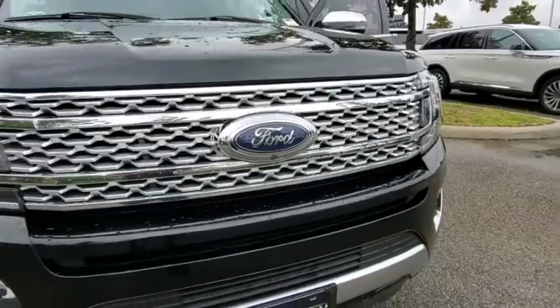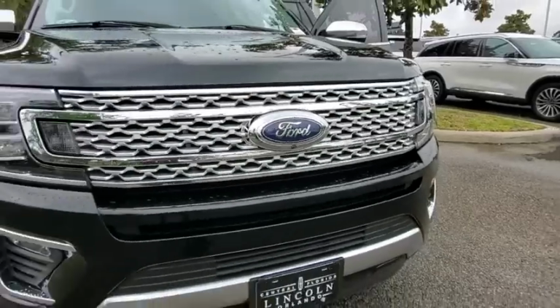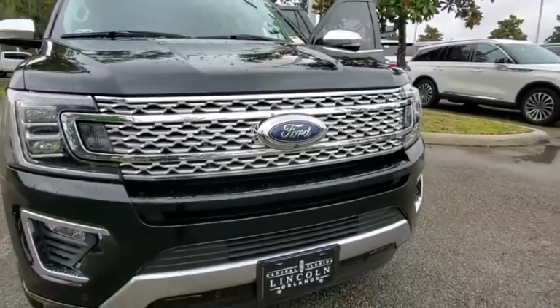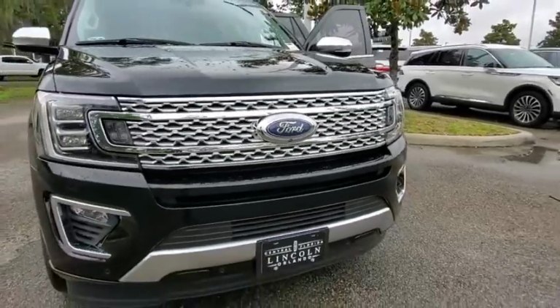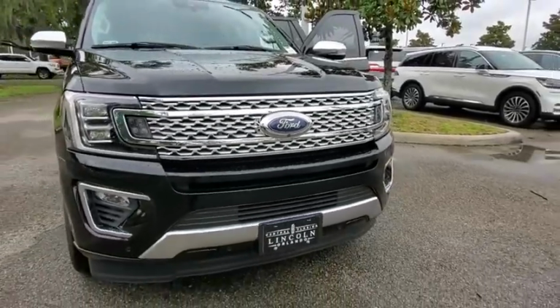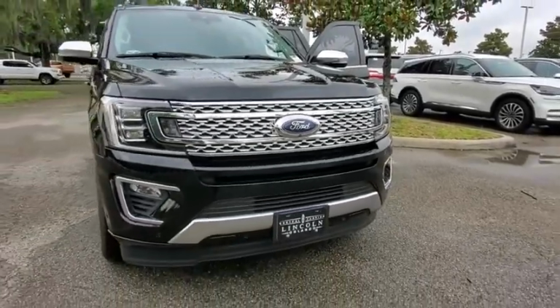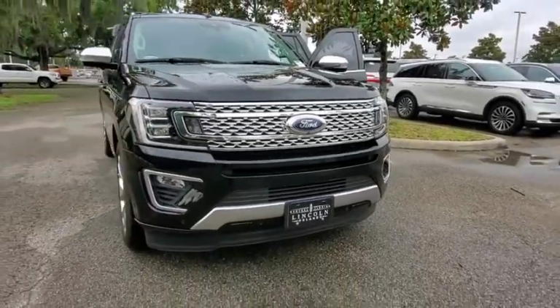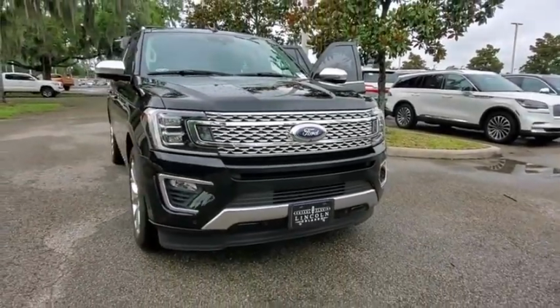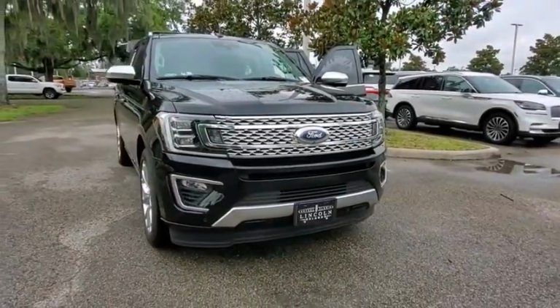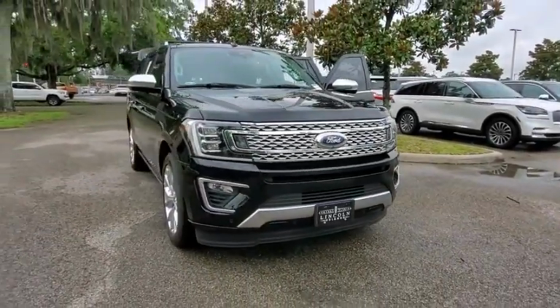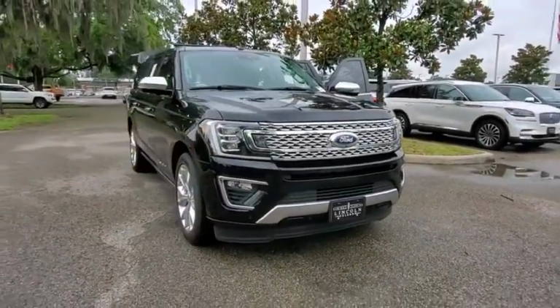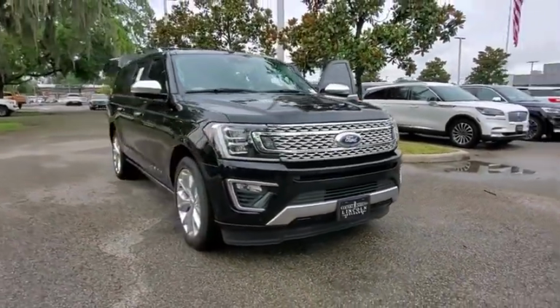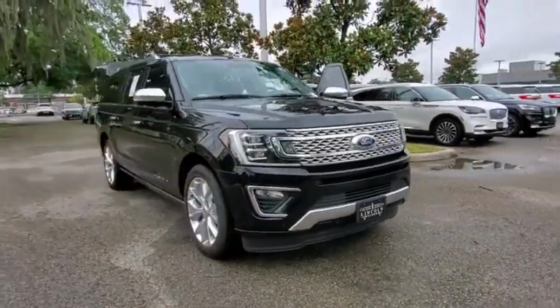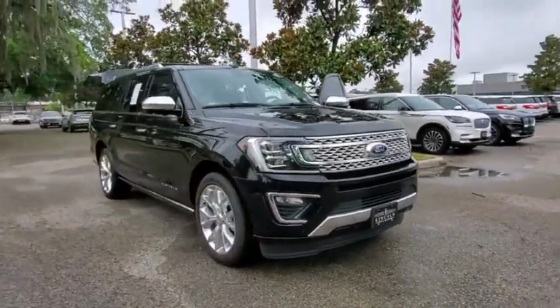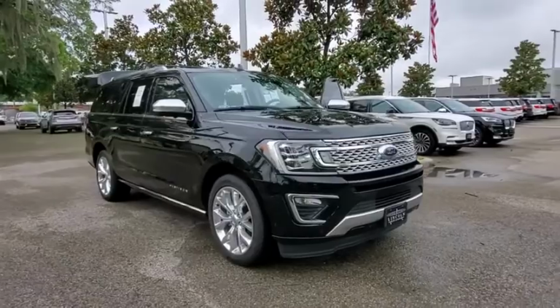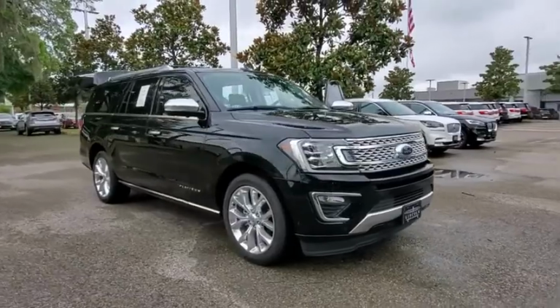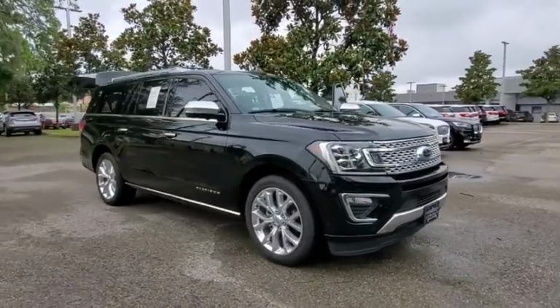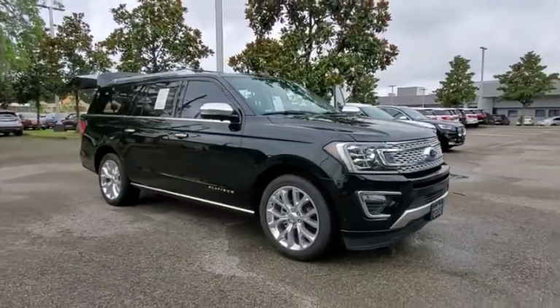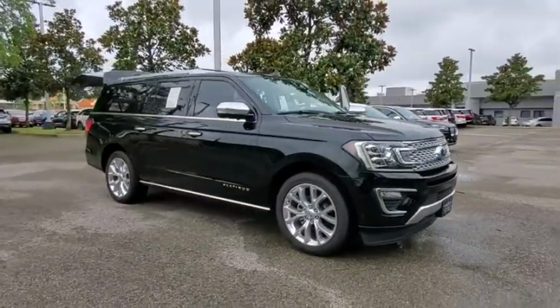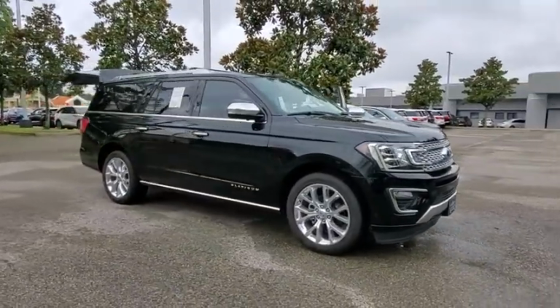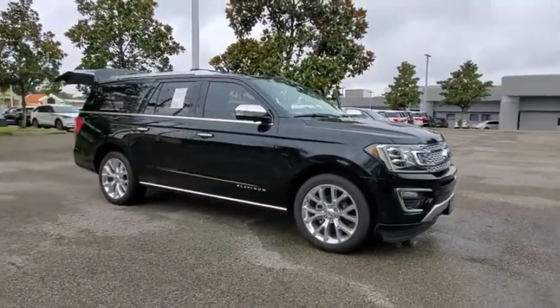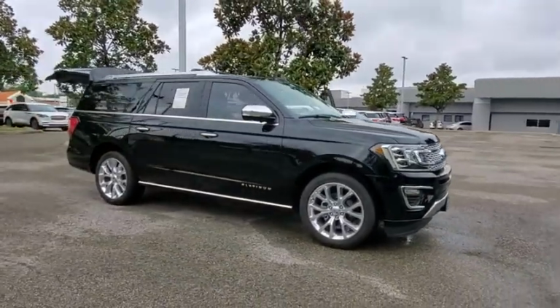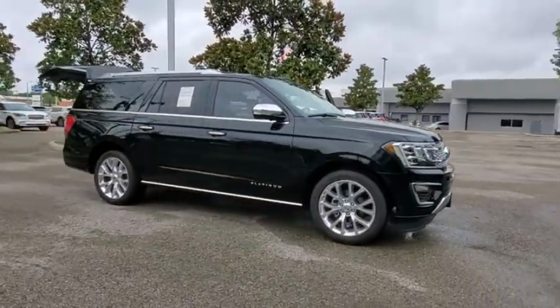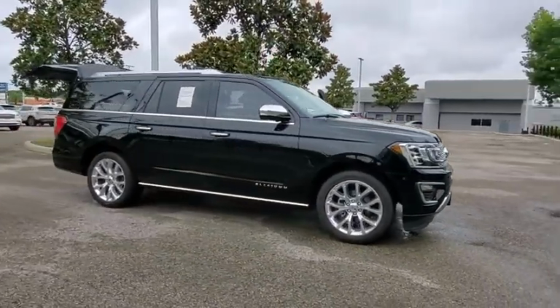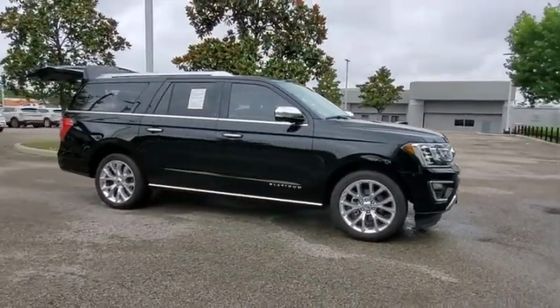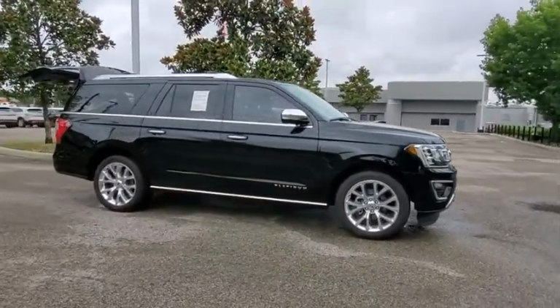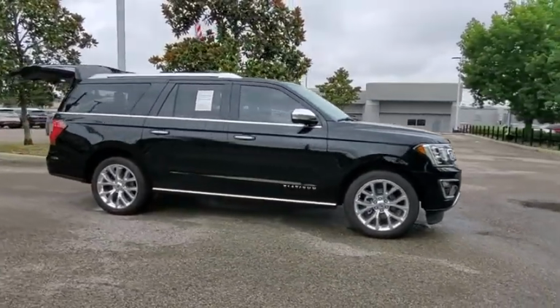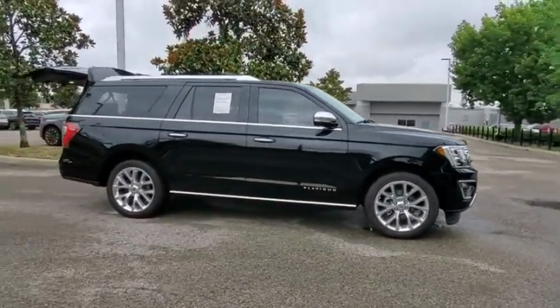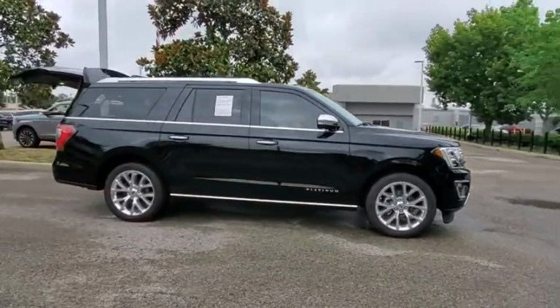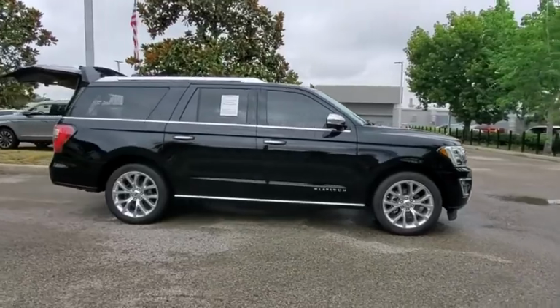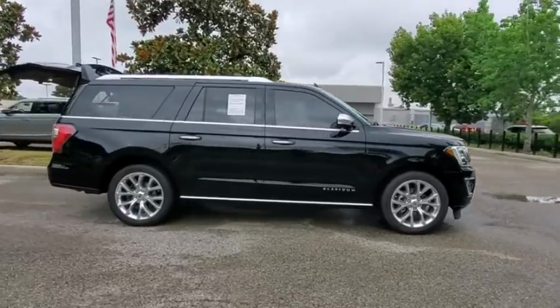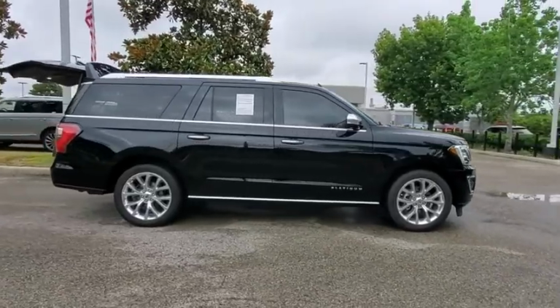Make a great choice today with the 2018 Ford Expedition. Powerful, controlled, resourceful. Expedition. This vehicle has less than 55,000 miles.